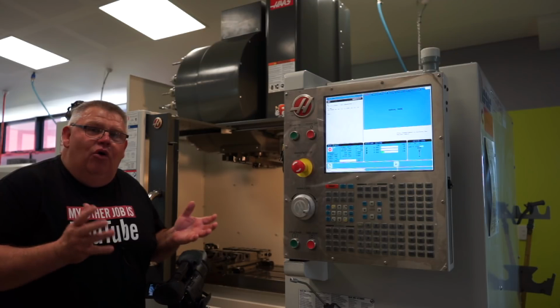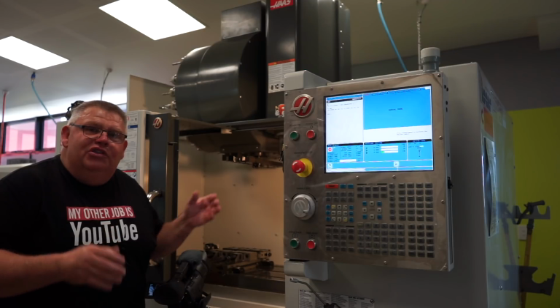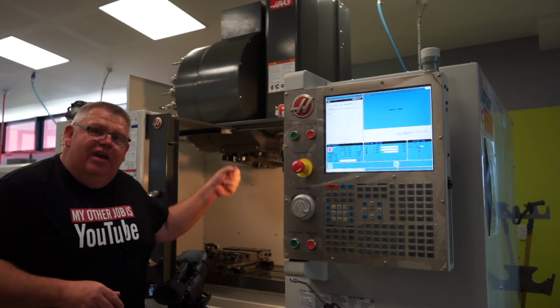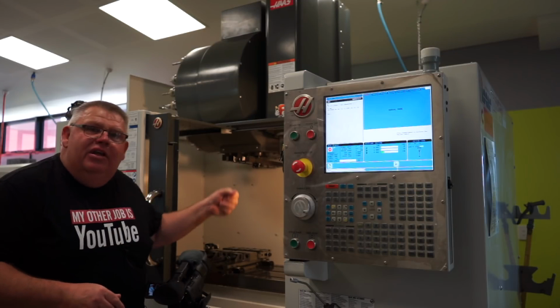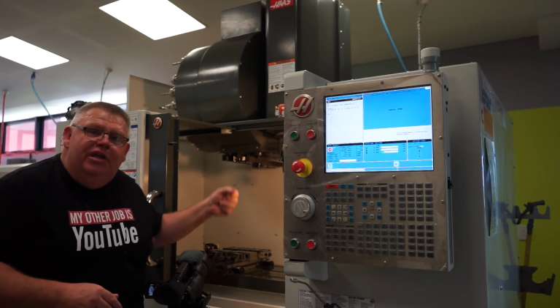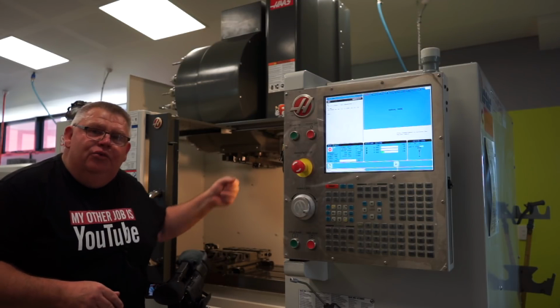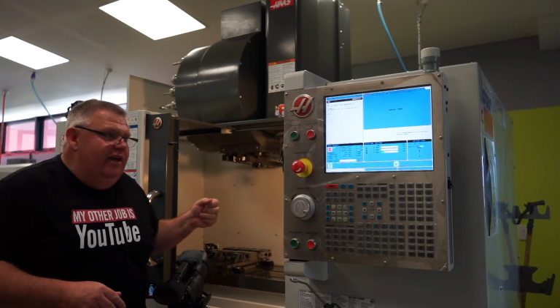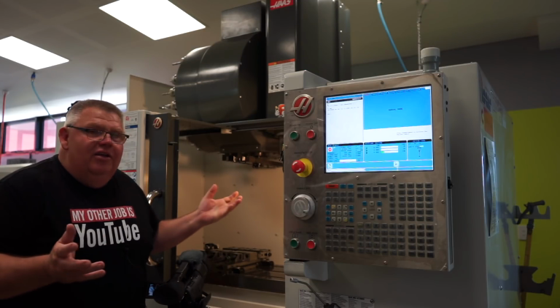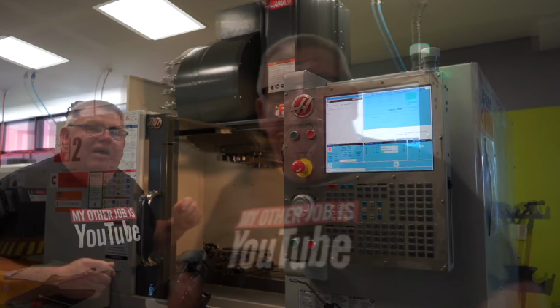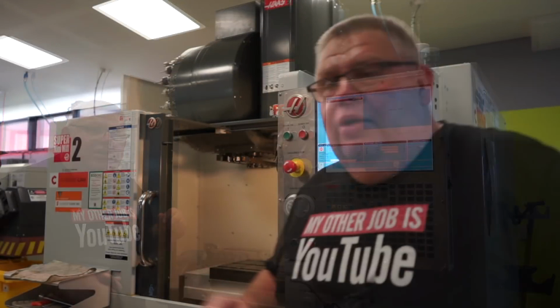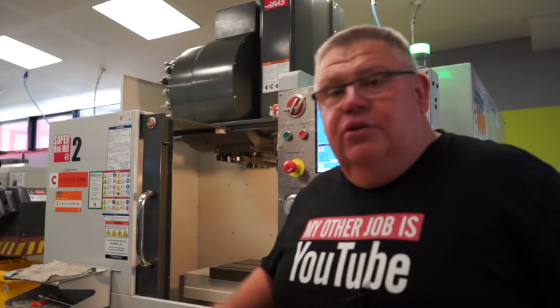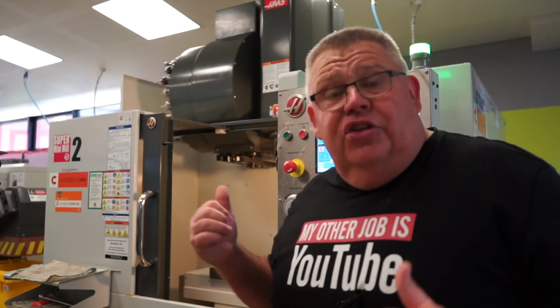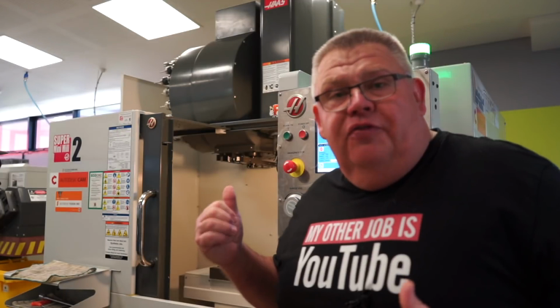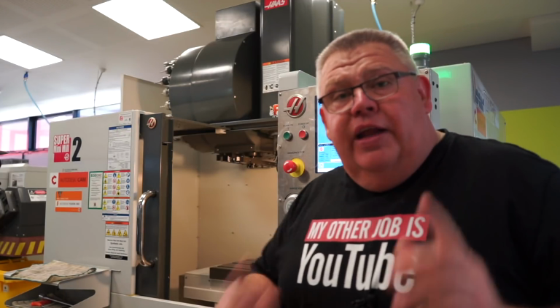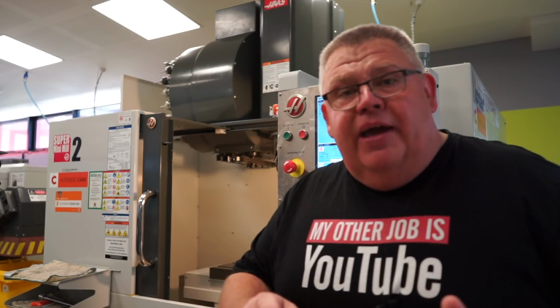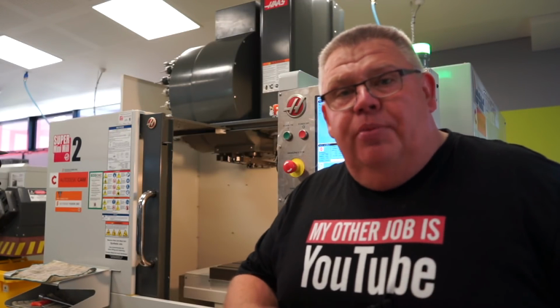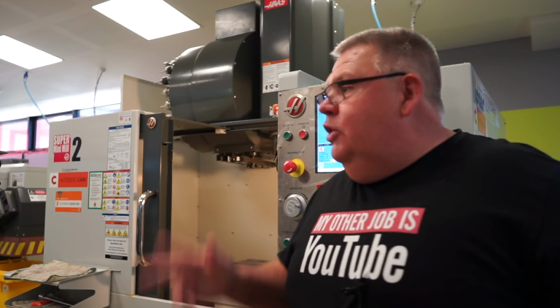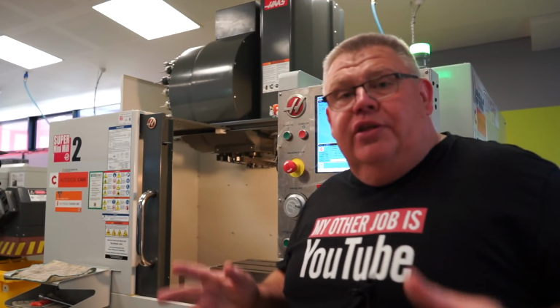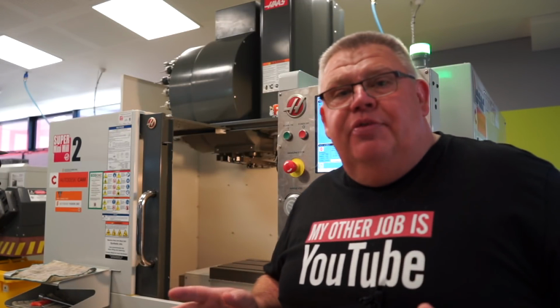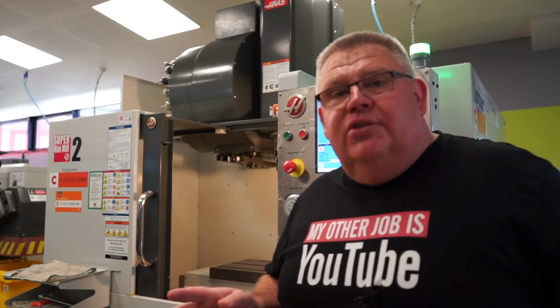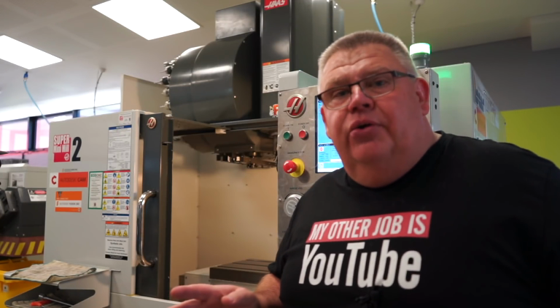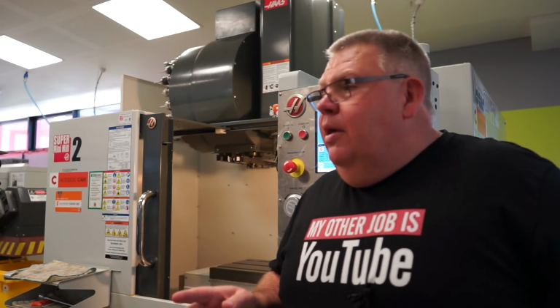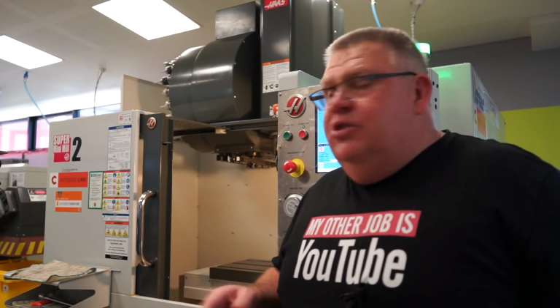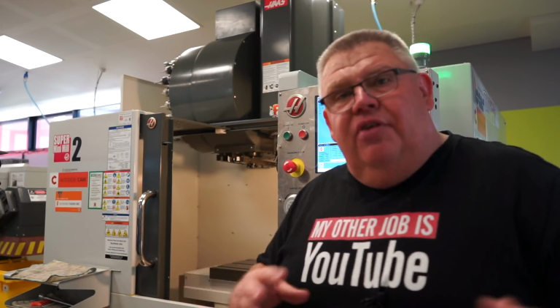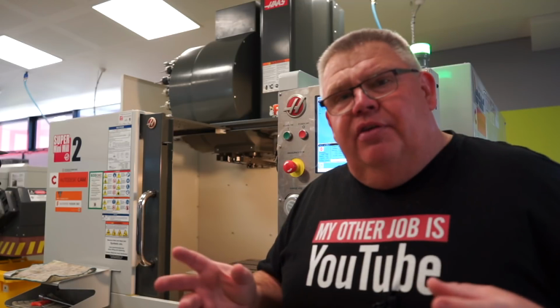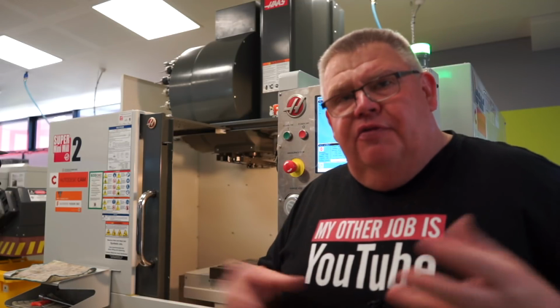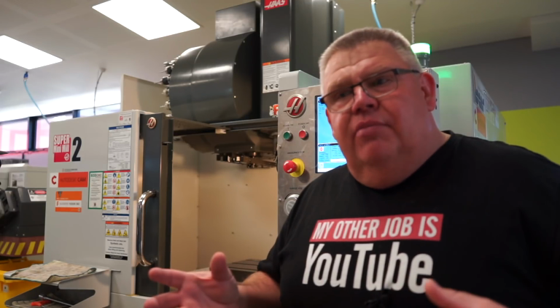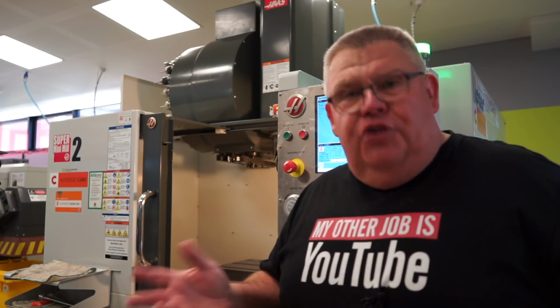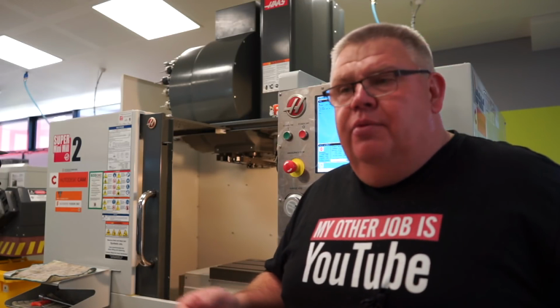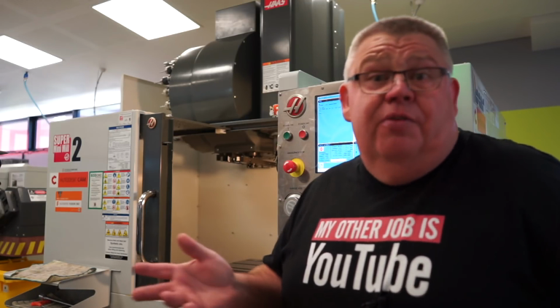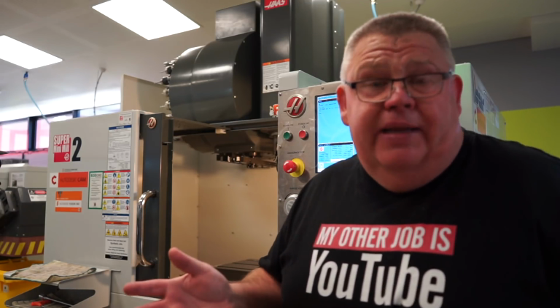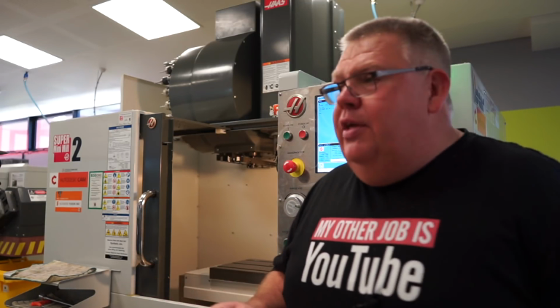Why would you stand there manually putting in tools every day? I love it. I'm going to turn this mill off now and head back home to show you the same thing on my Syil, just to give you a different perspective.